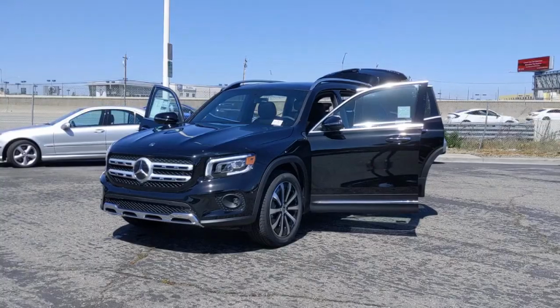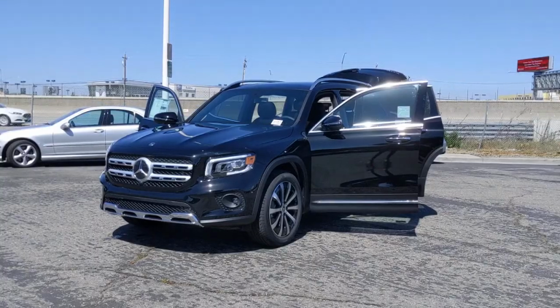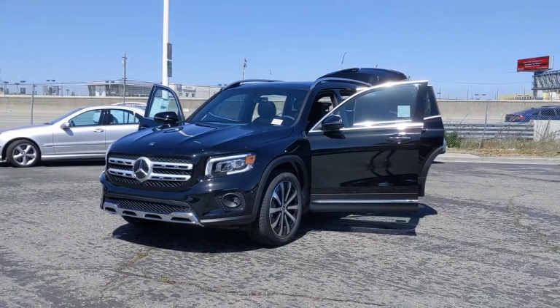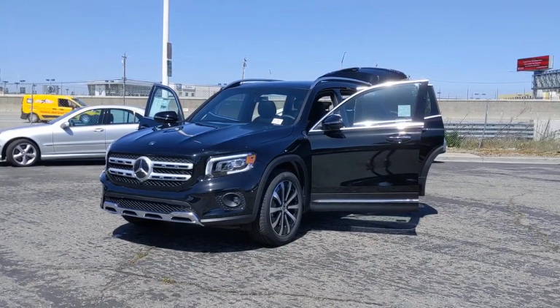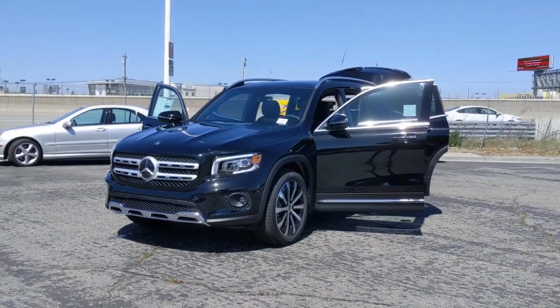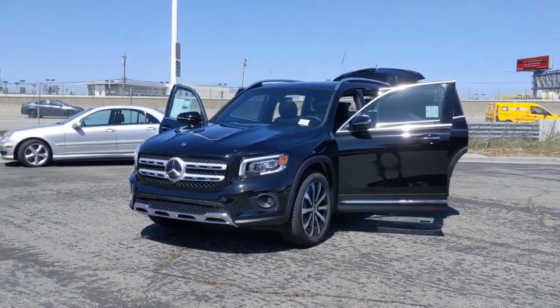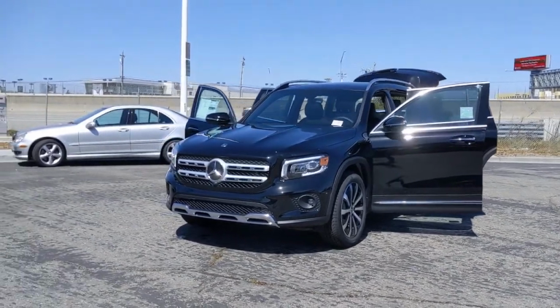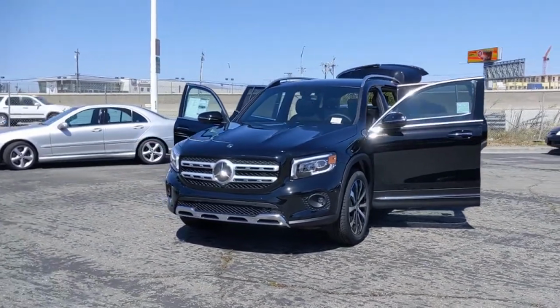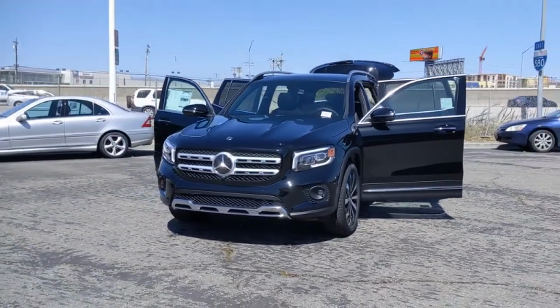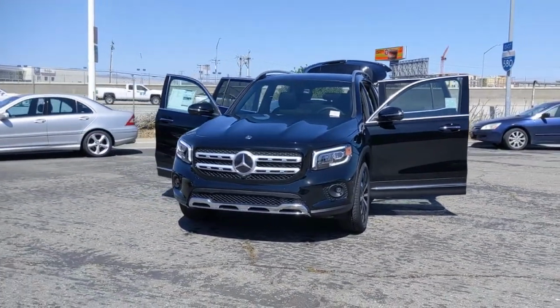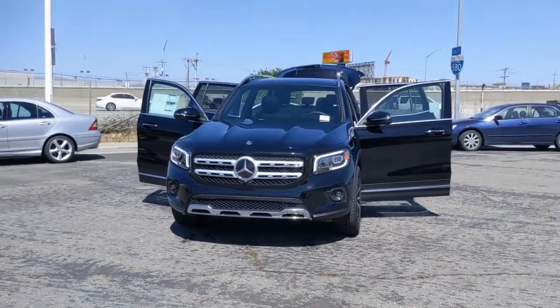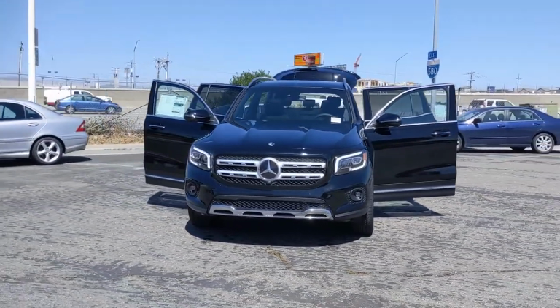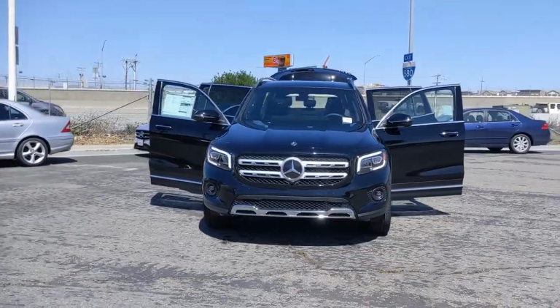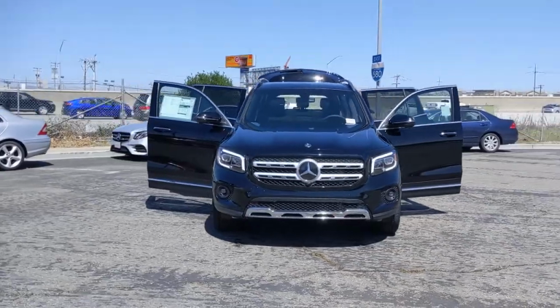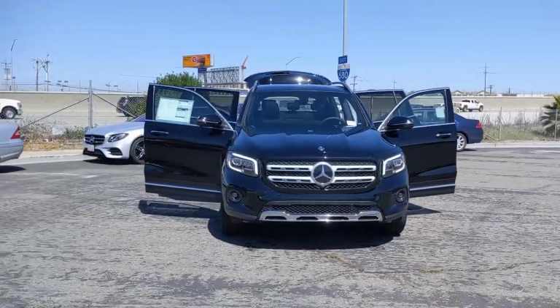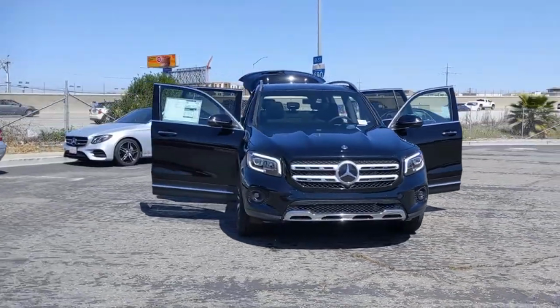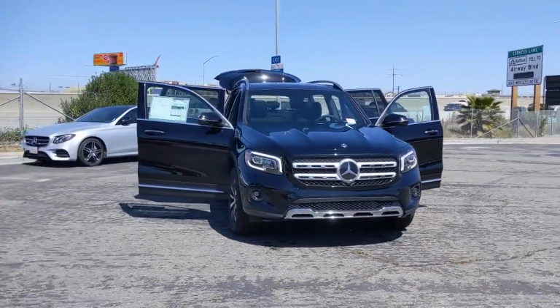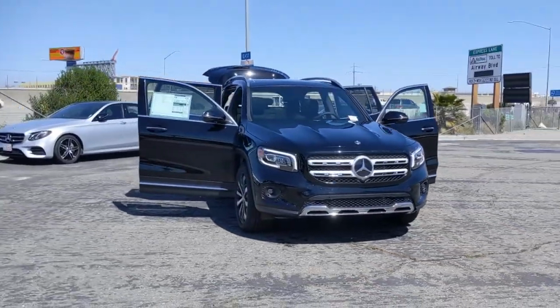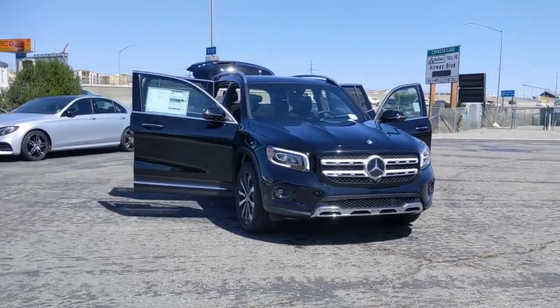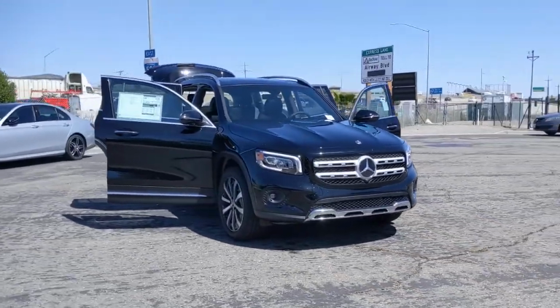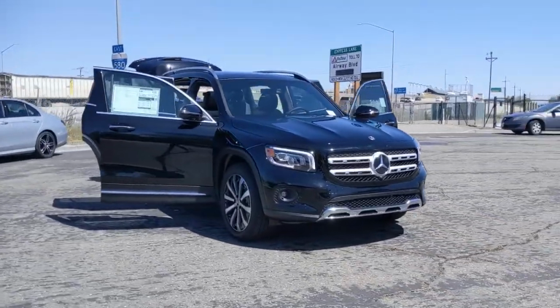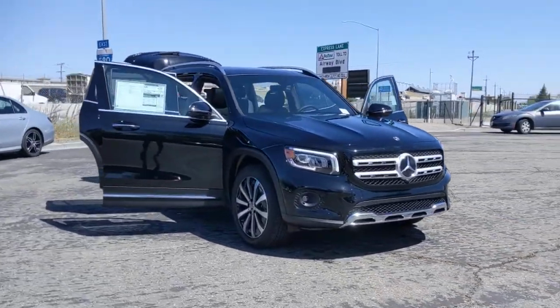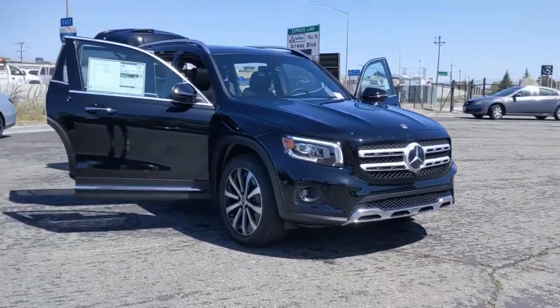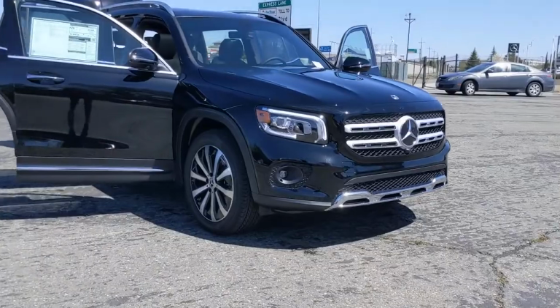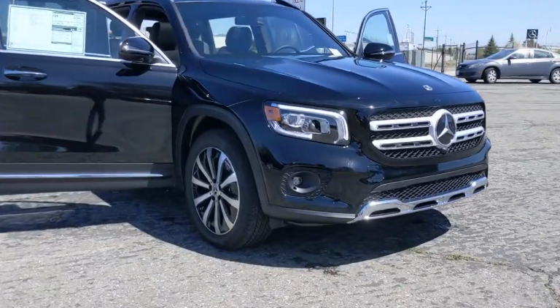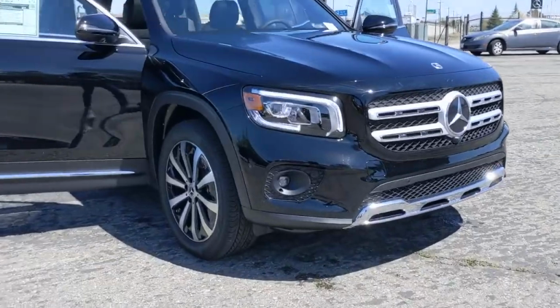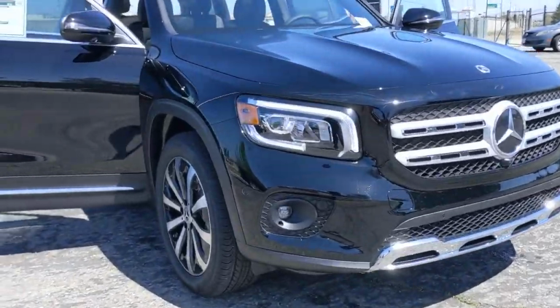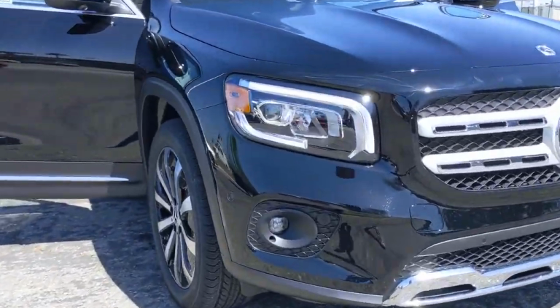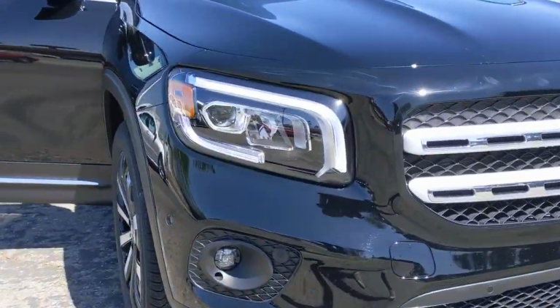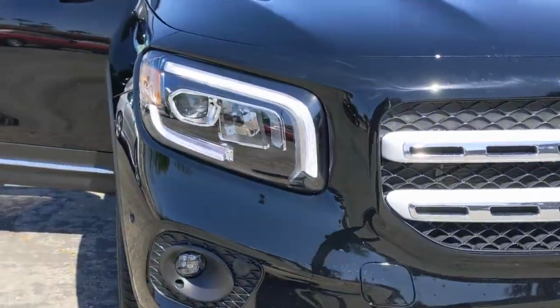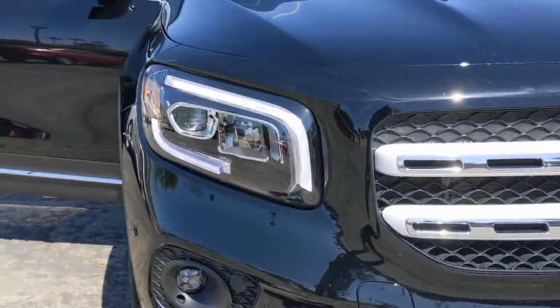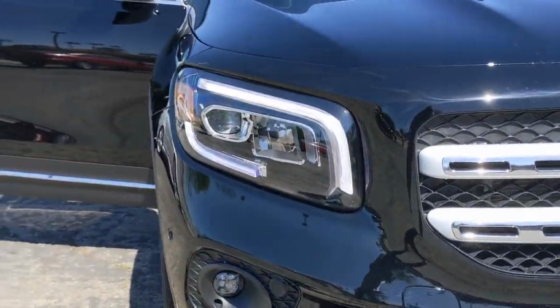Get a feel for the 2021 Mercedes-Benz GLB. Clever tech, innovative versatility, available three-row seating, and superb craftsmanship are among the advantages this GLB SUV delivers.